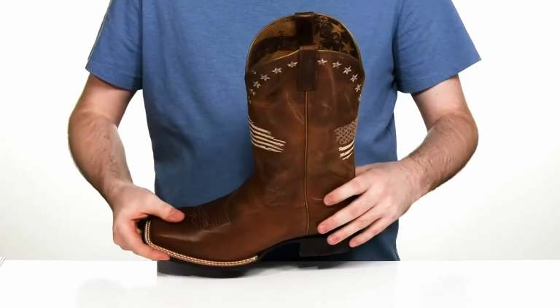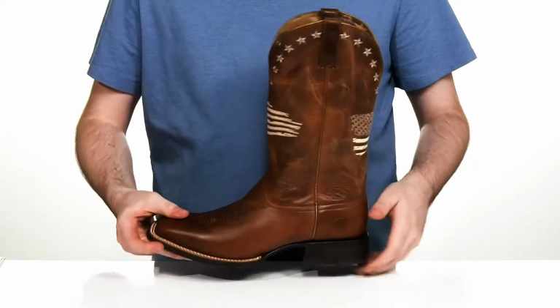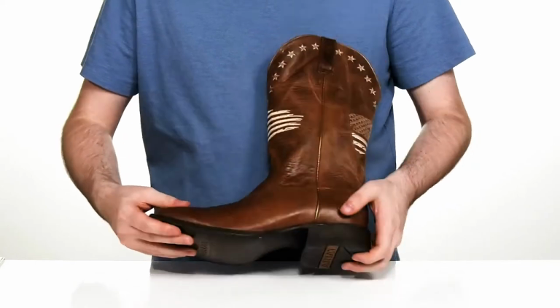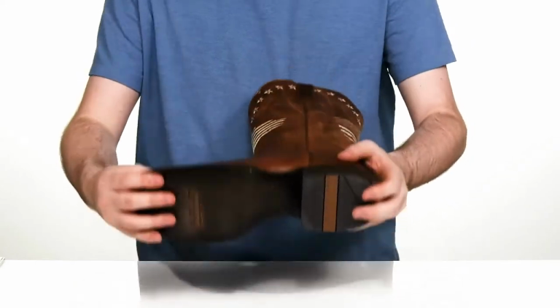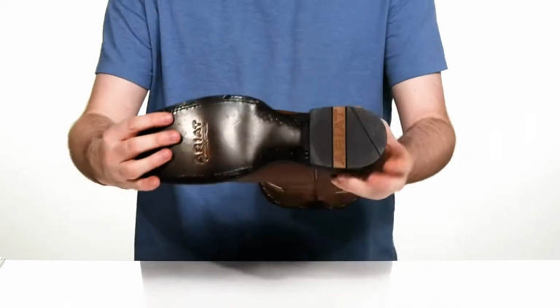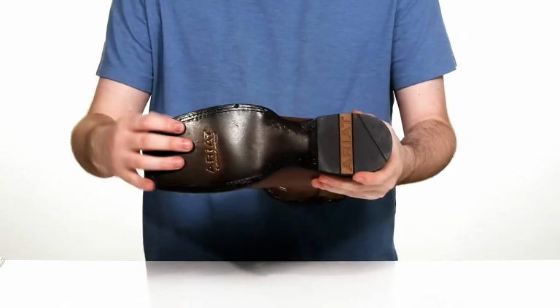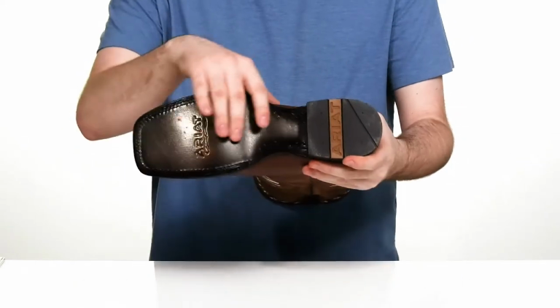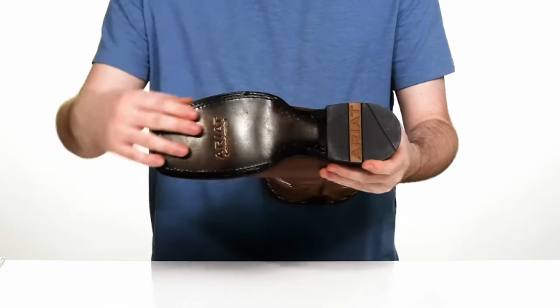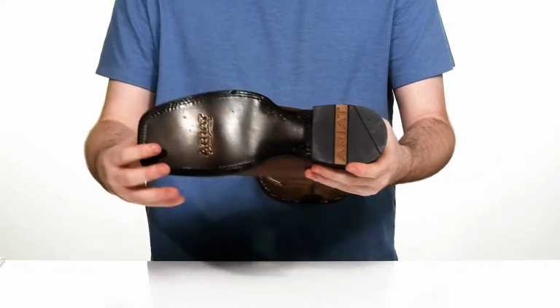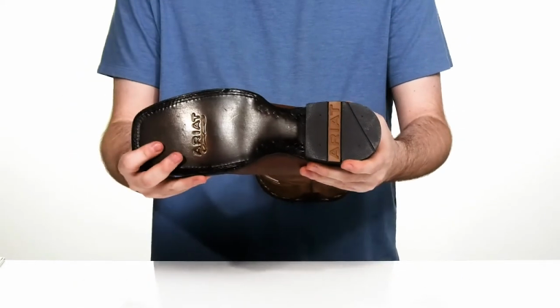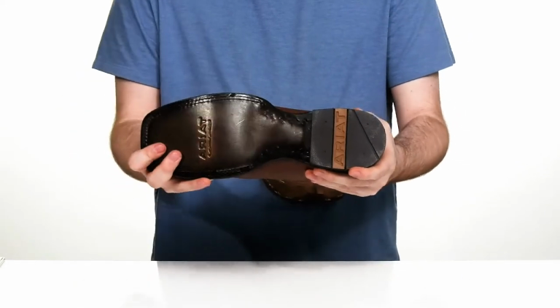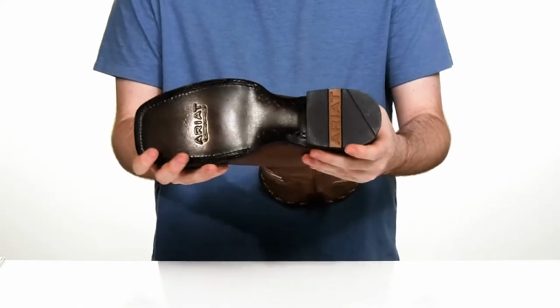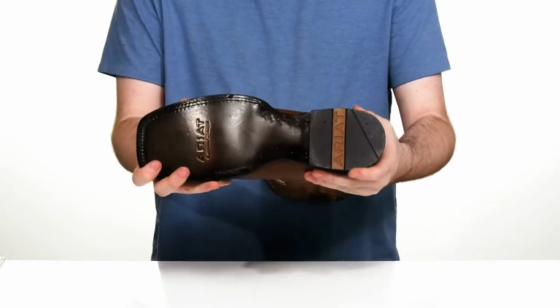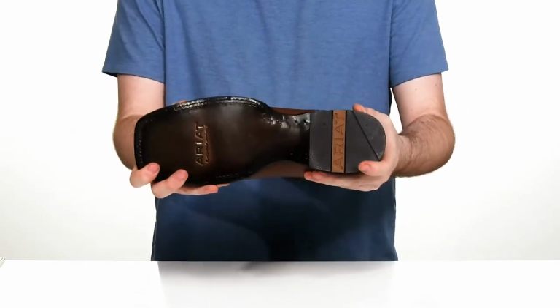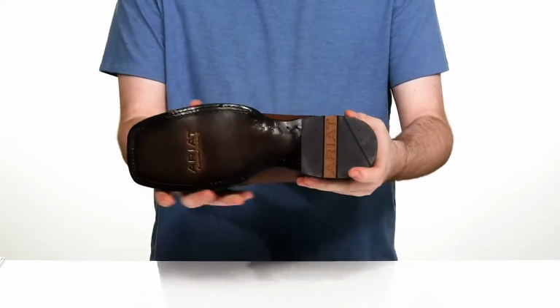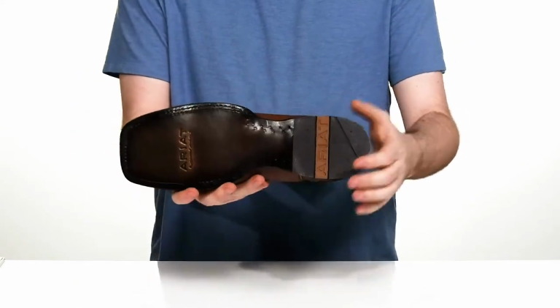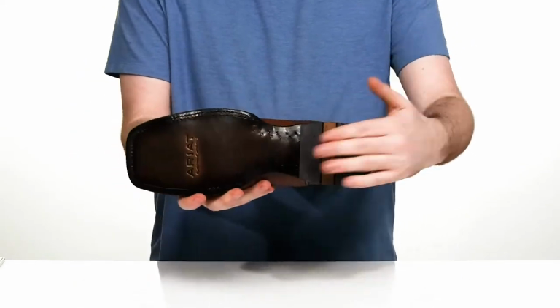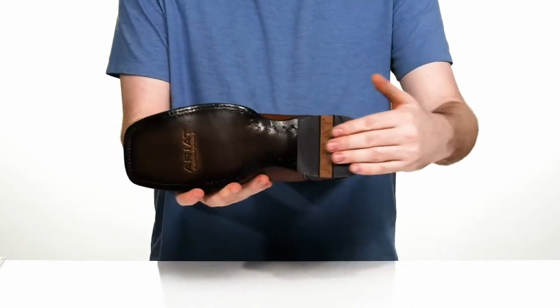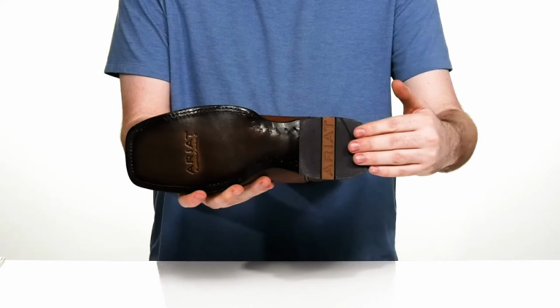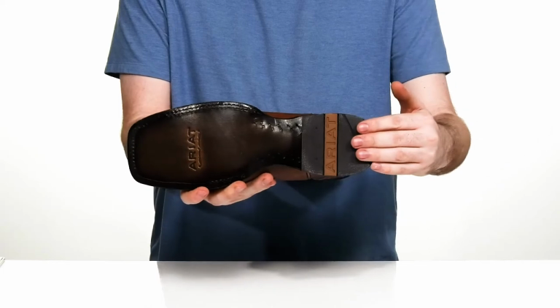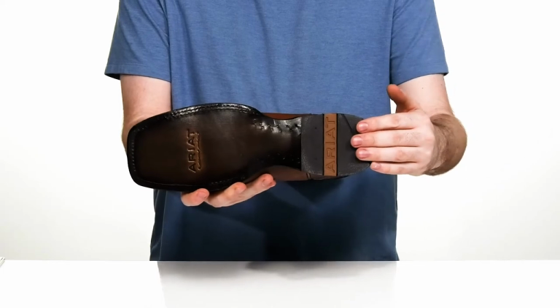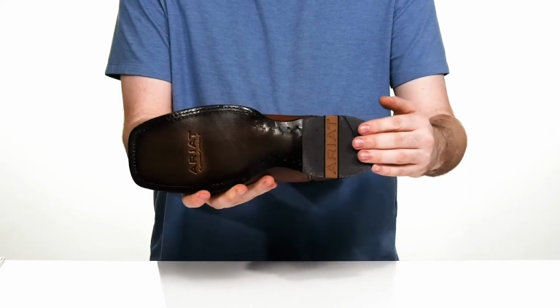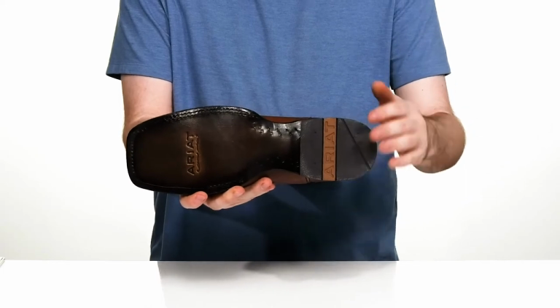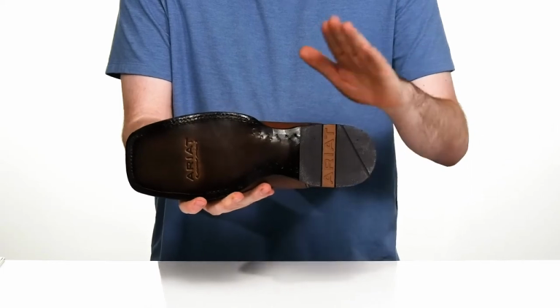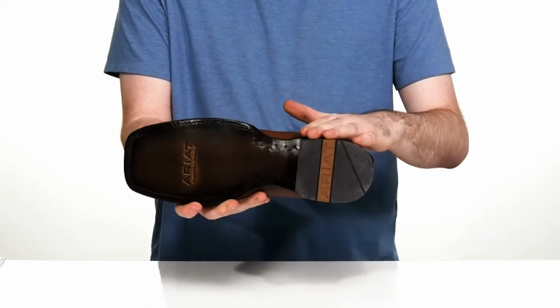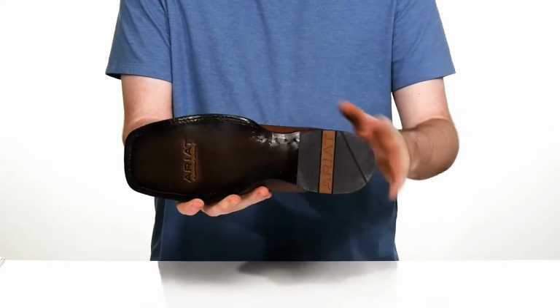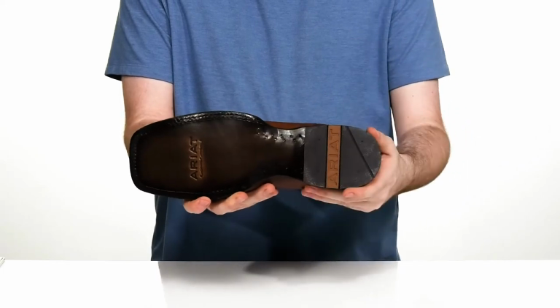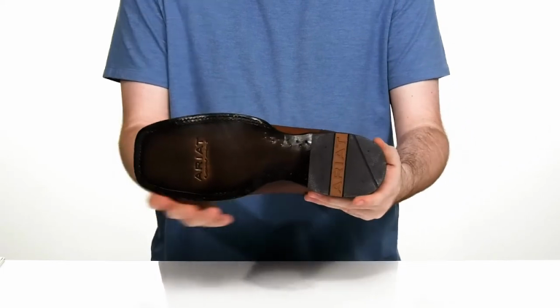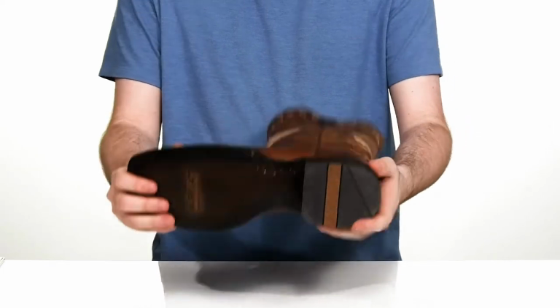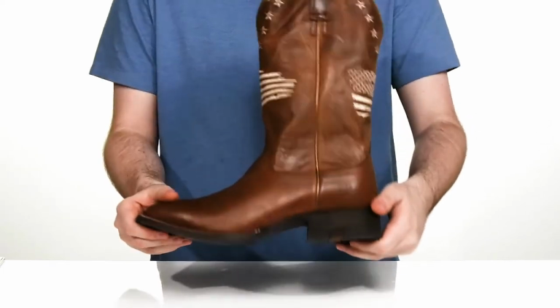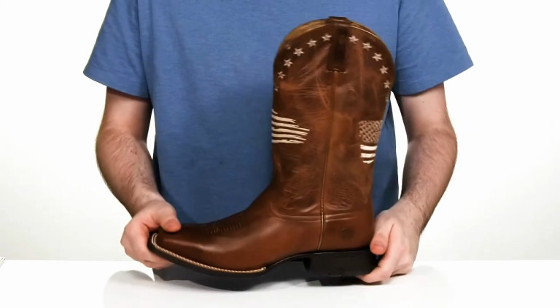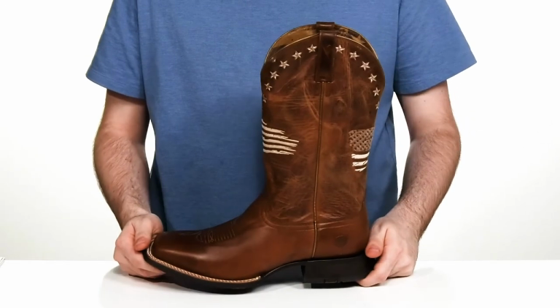It sits on top of a leather outsole, making sure it's very durable, with some rubber on the heel for traction, using that classic cowboy look for a boost in height.